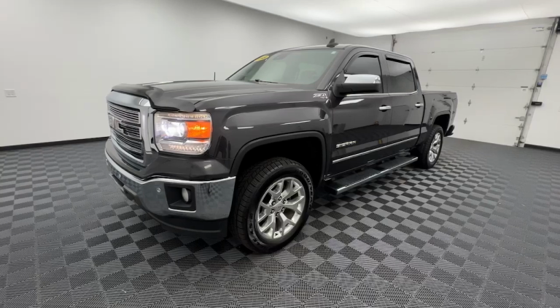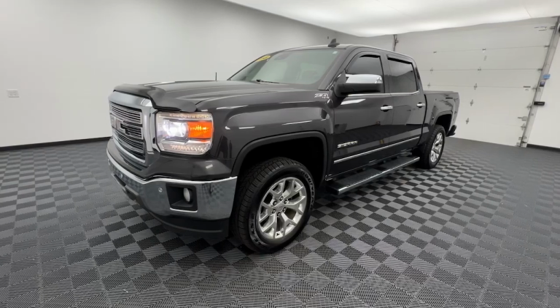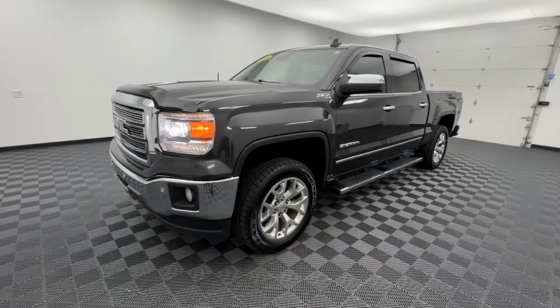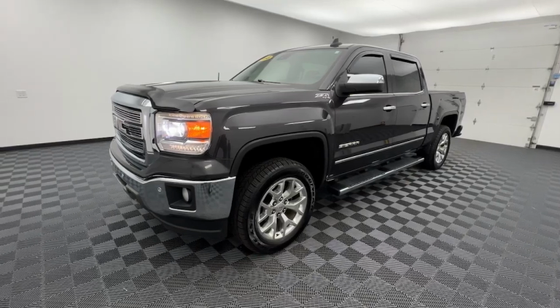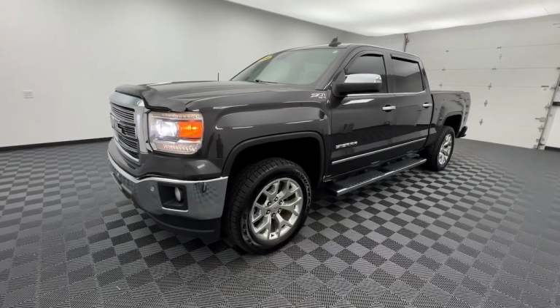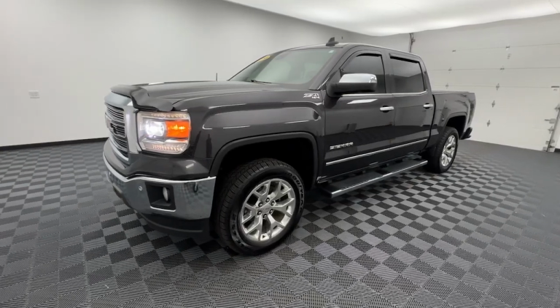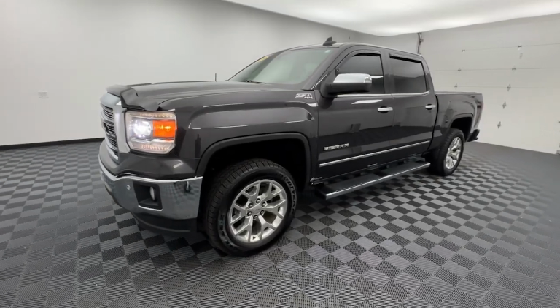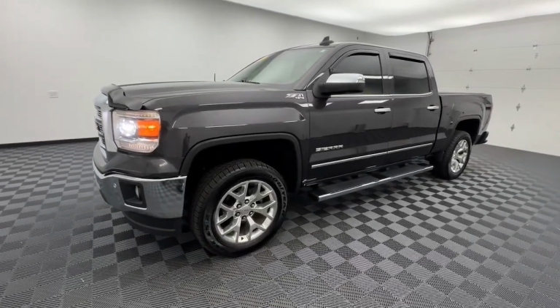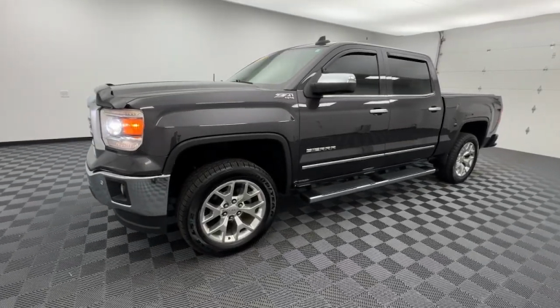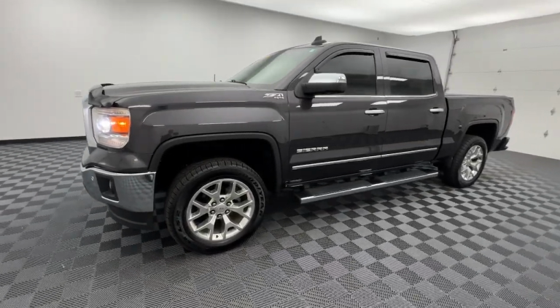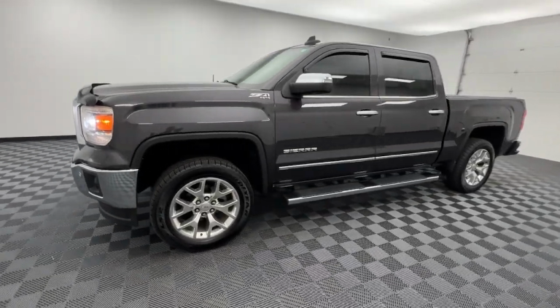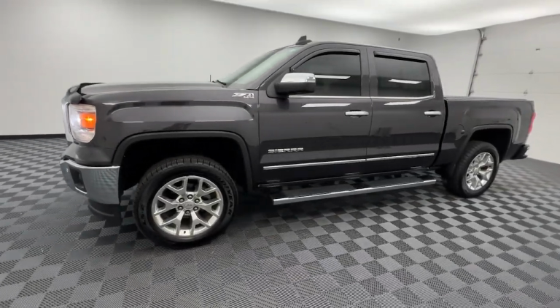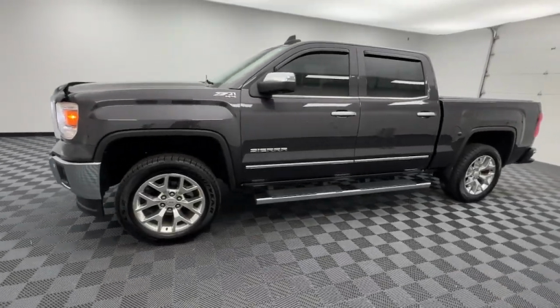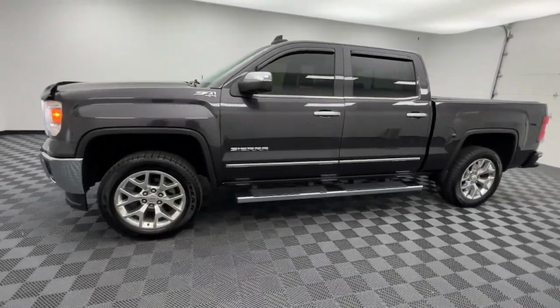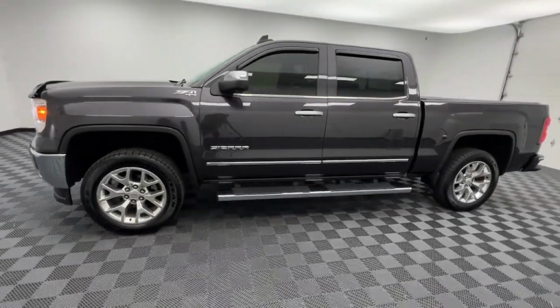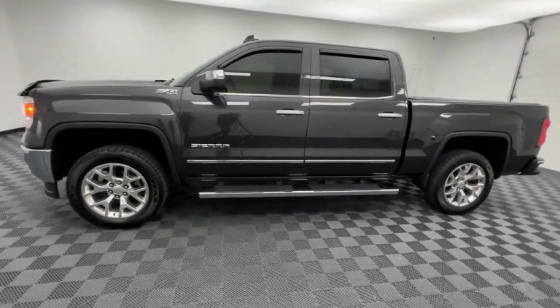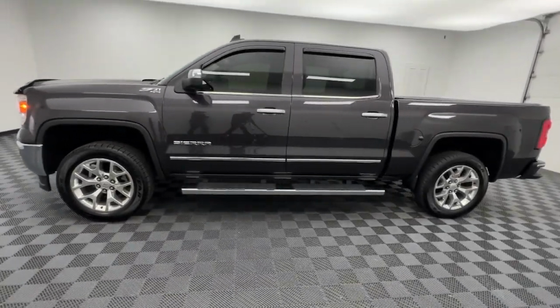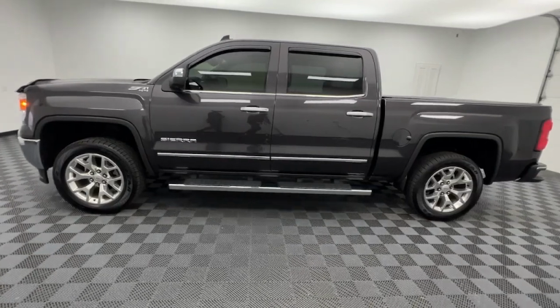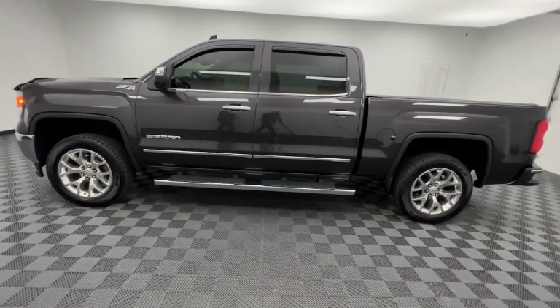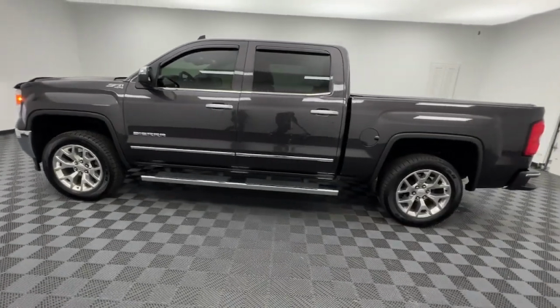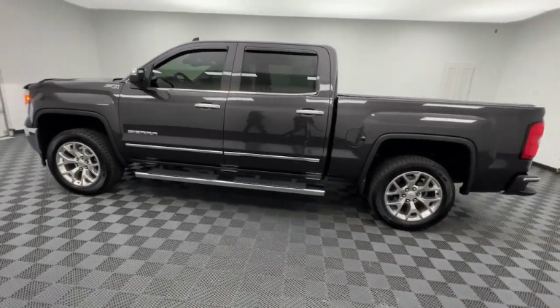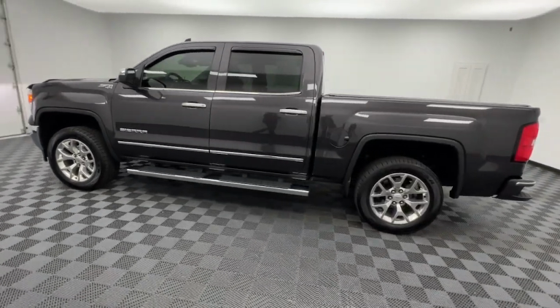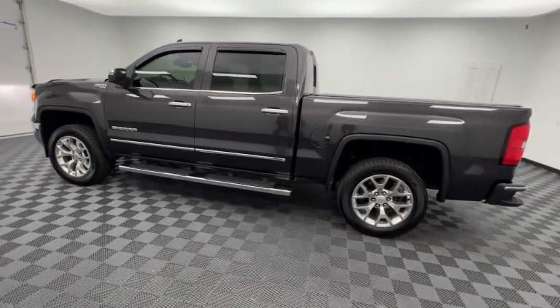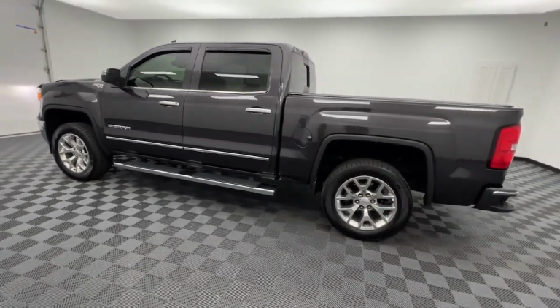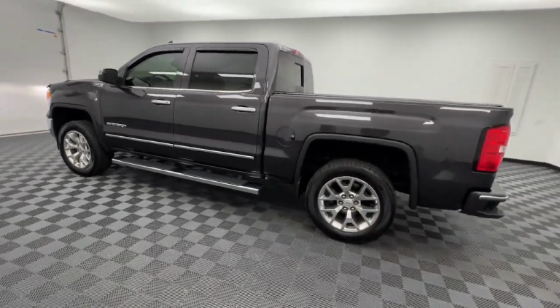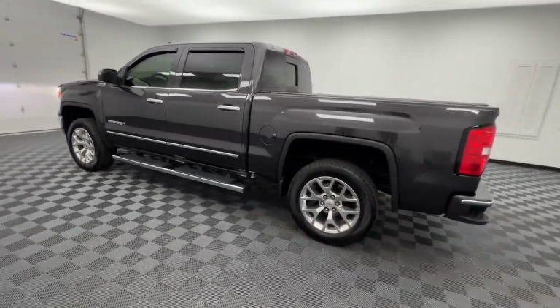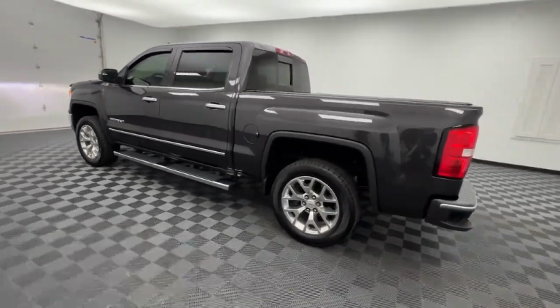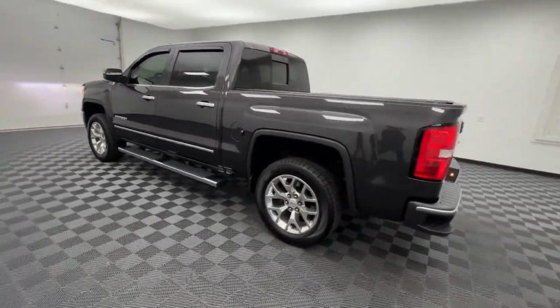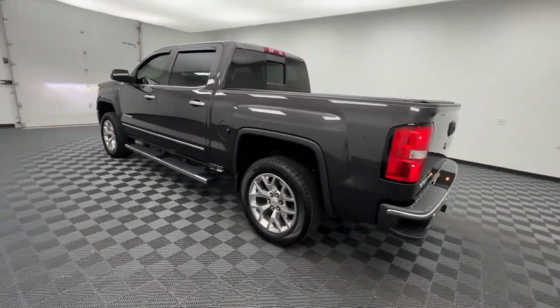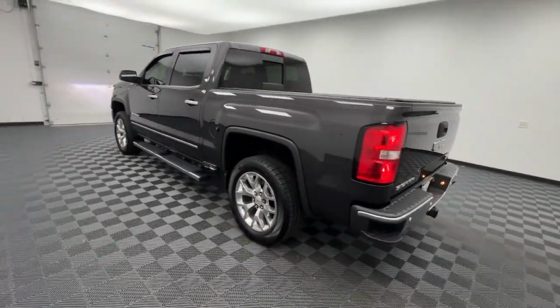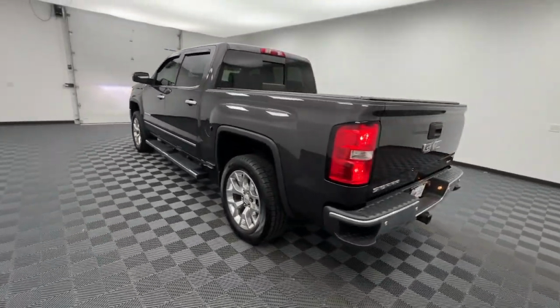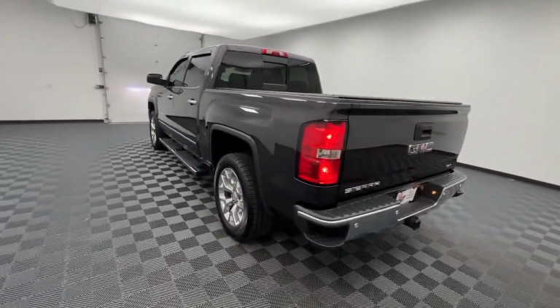Here is a wonderful 2015 GMC Sierra. This vehicle is an outstanding buy with fewer than 150,000 miles on the odometer.